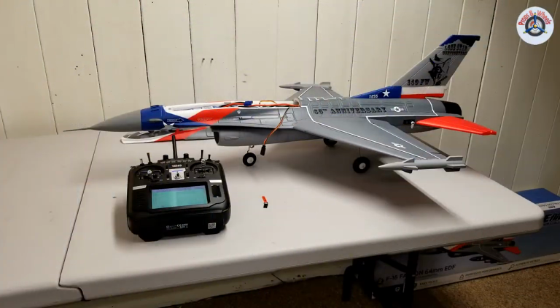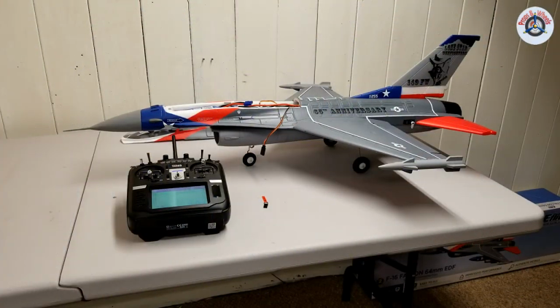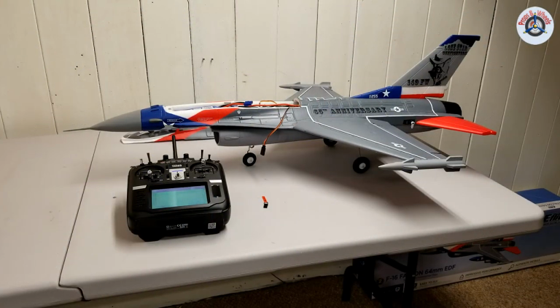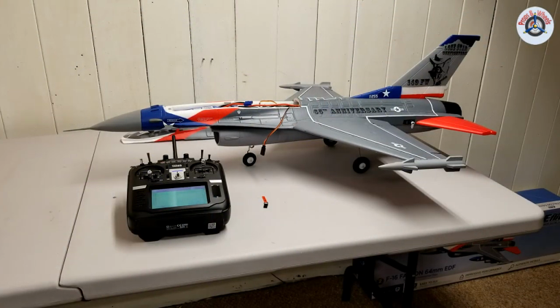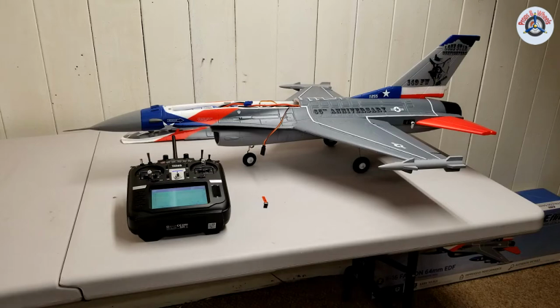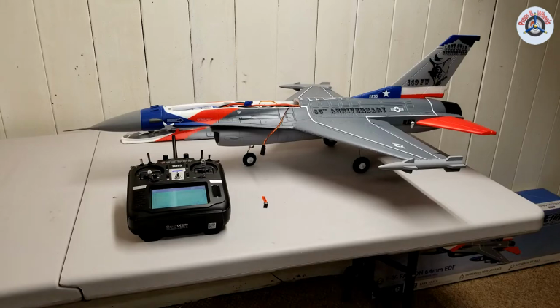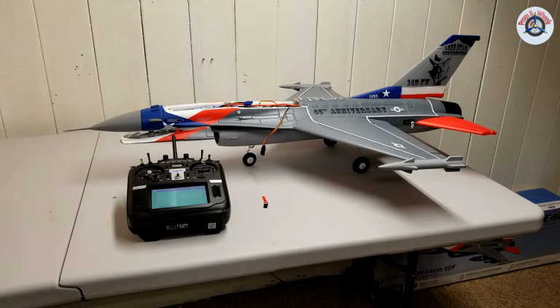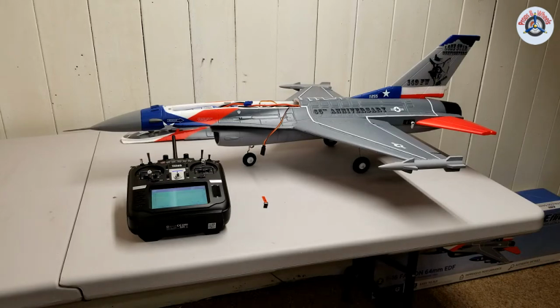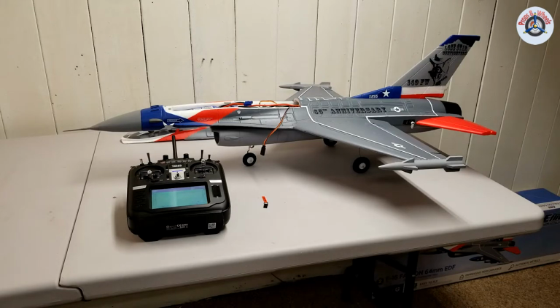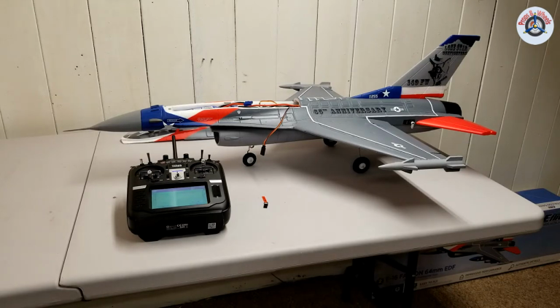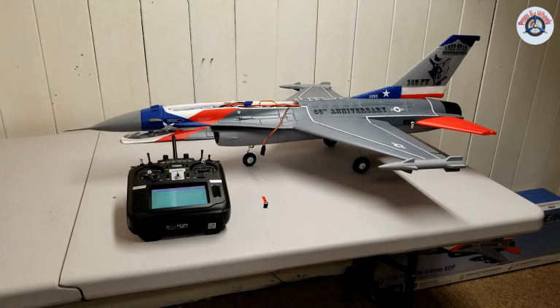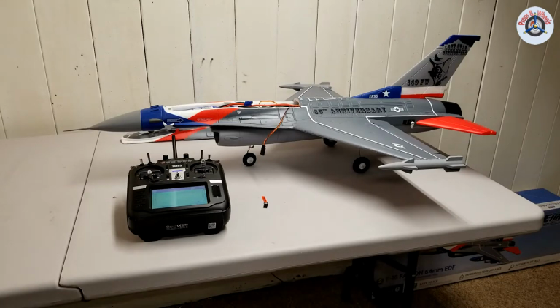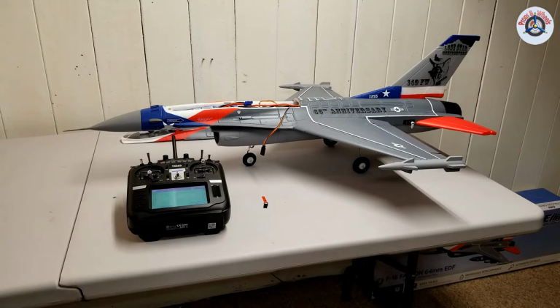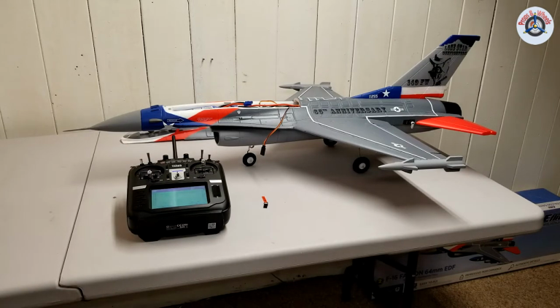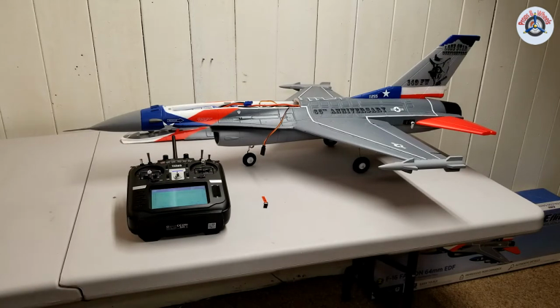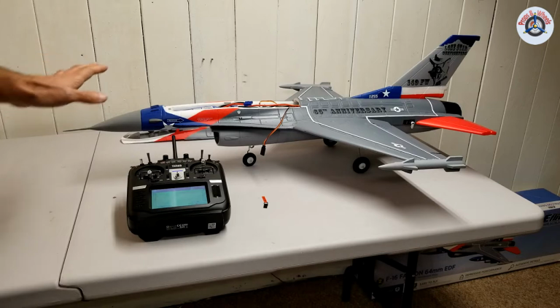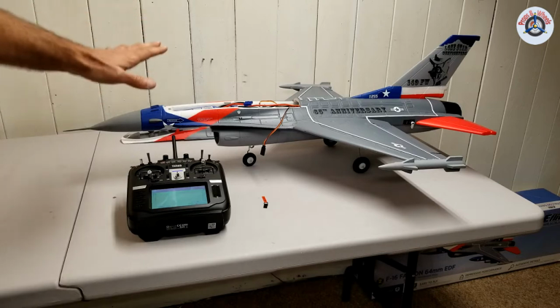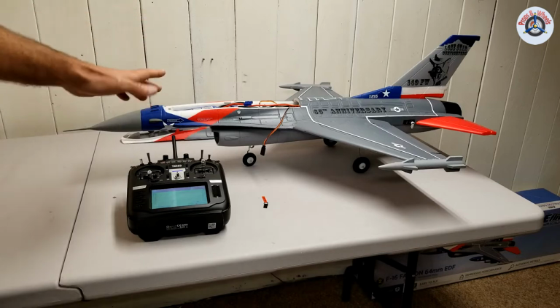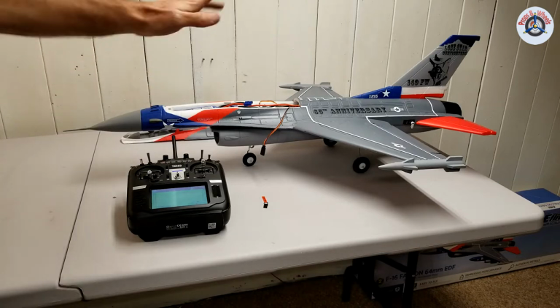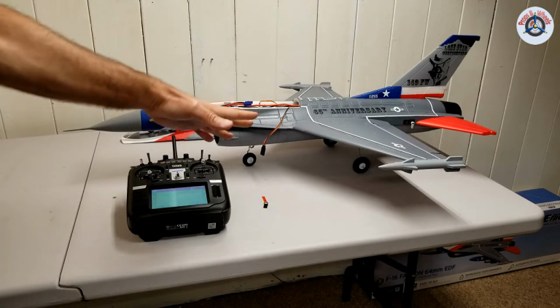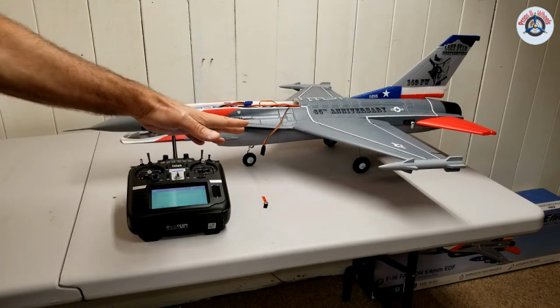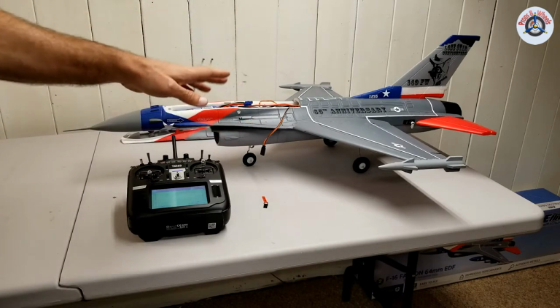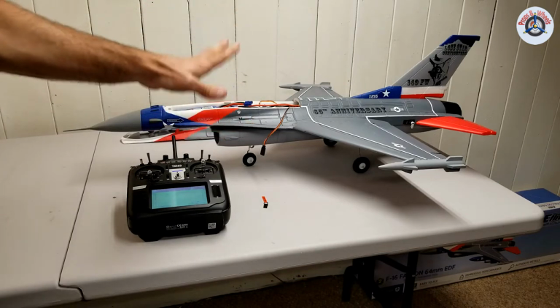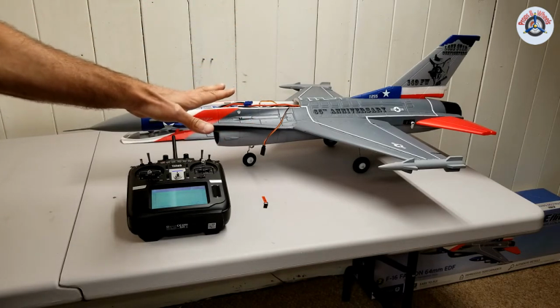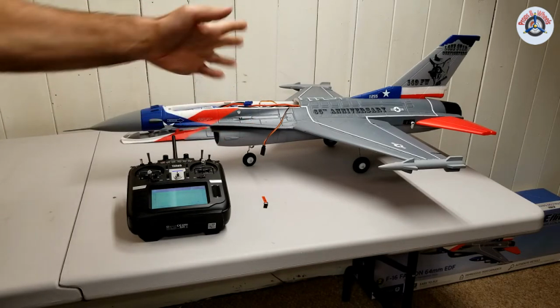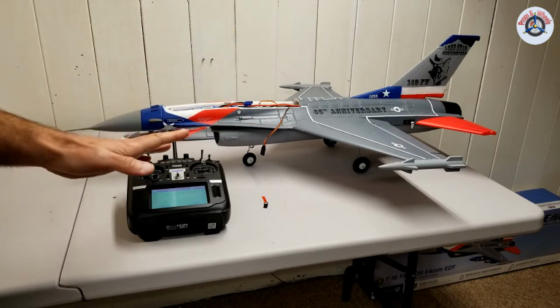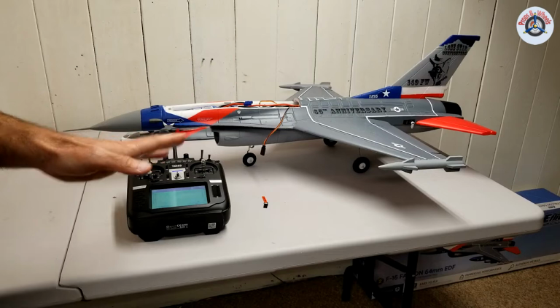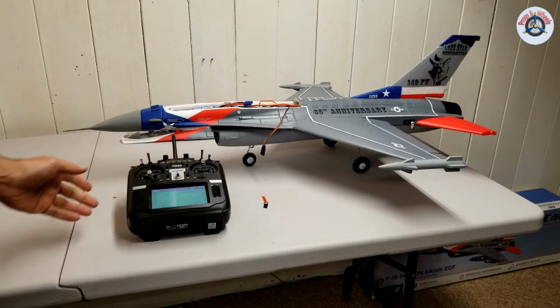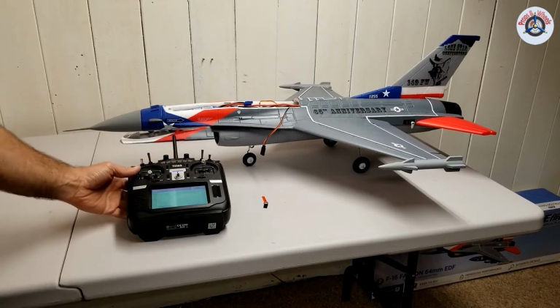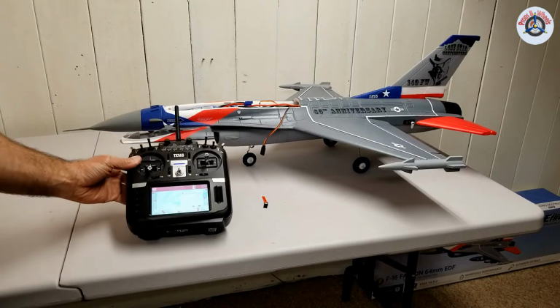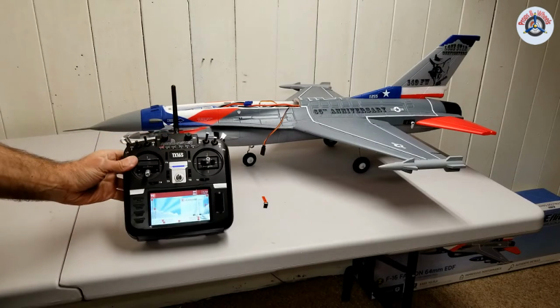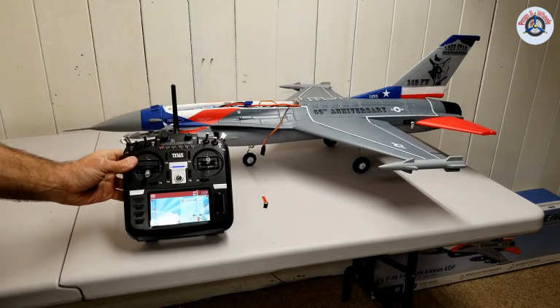Greetings, FC friends. Welcome to Props and Wheels. In this video, I'm going to demonstrate how to bind and set up a Horizon Hobby airplane with AS3X and SafeSelect stabilization technologies to the Radiomaster TX-16S.